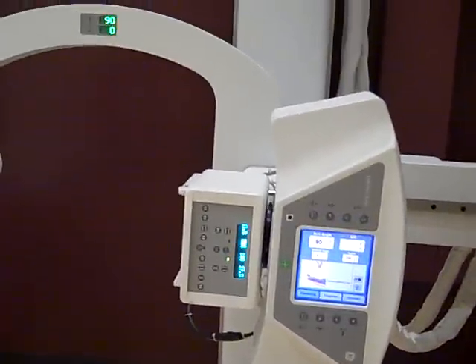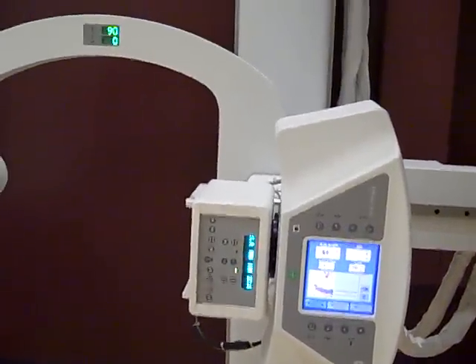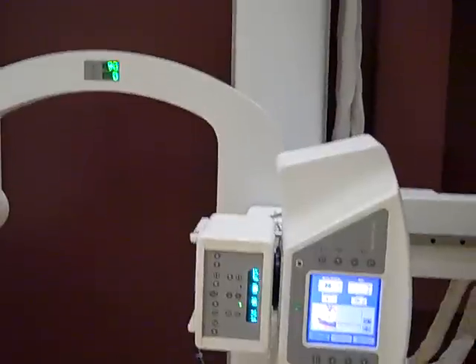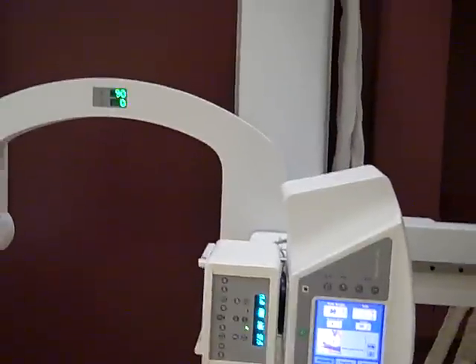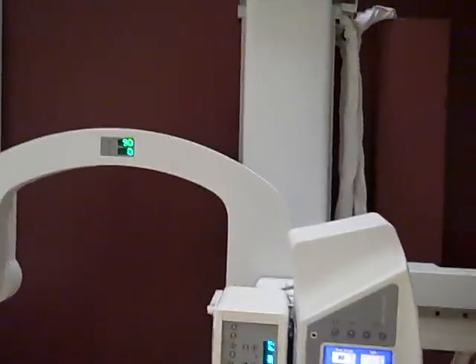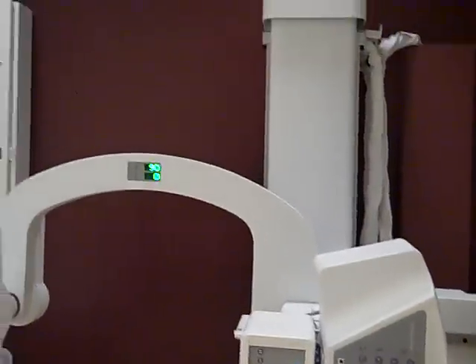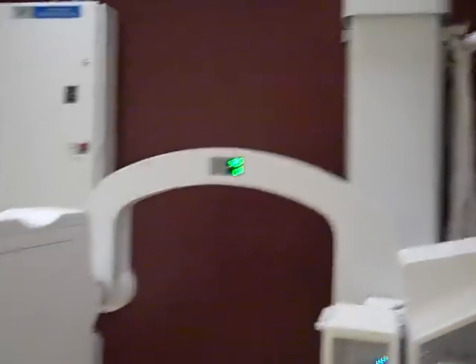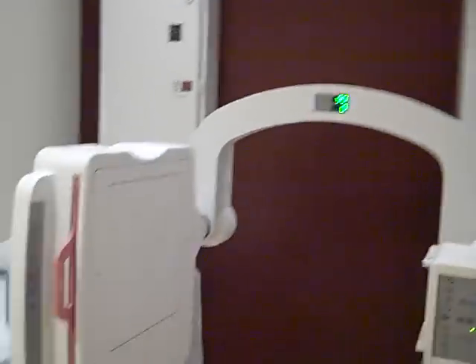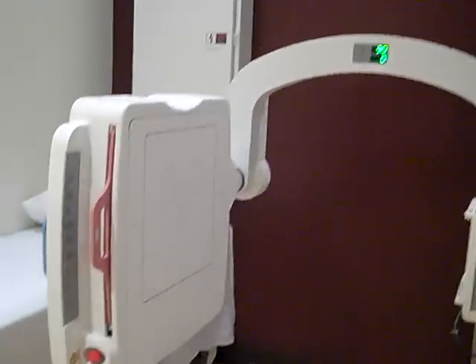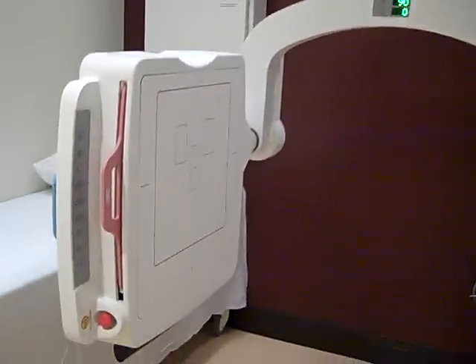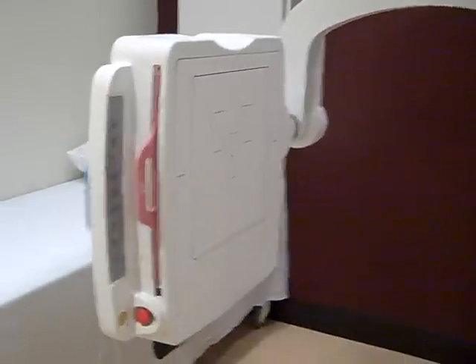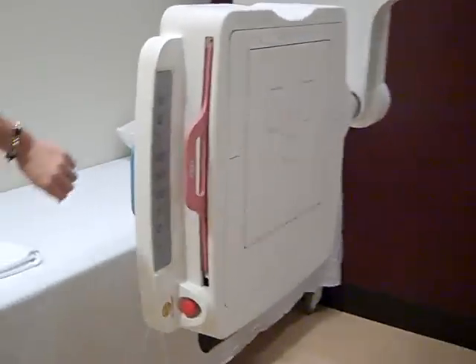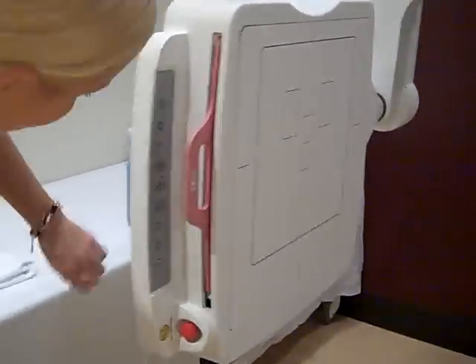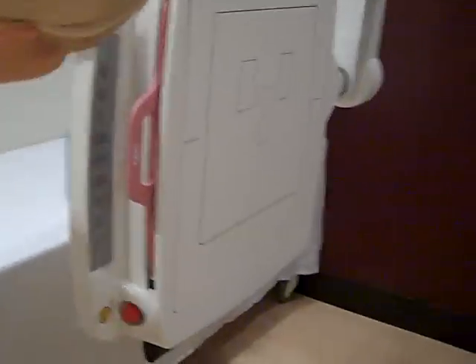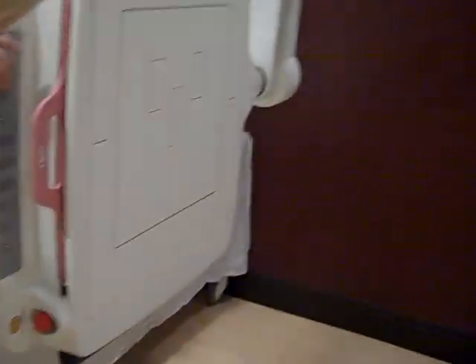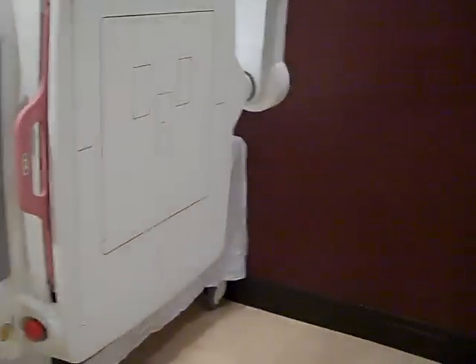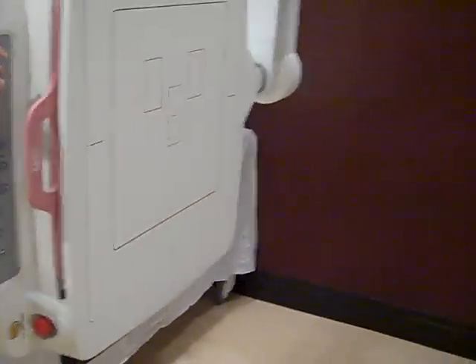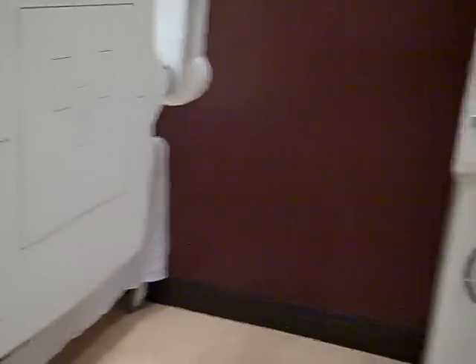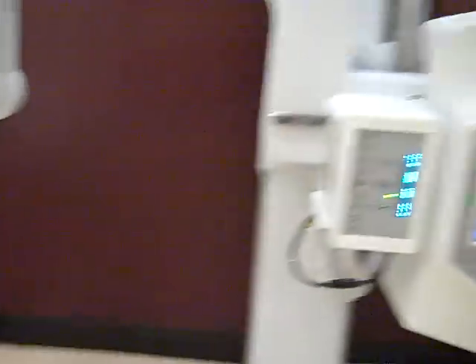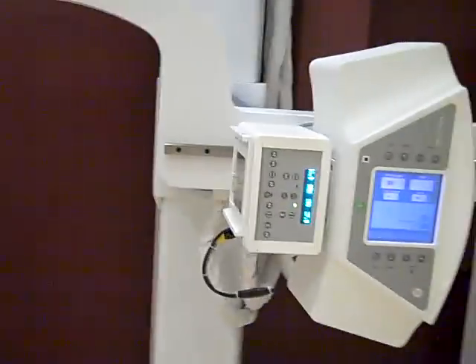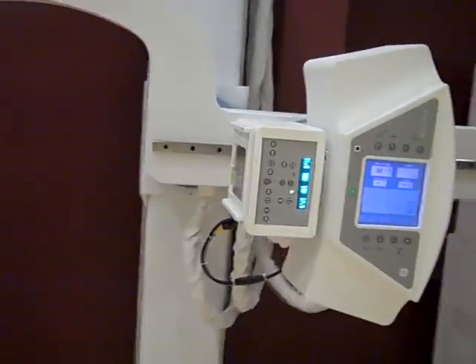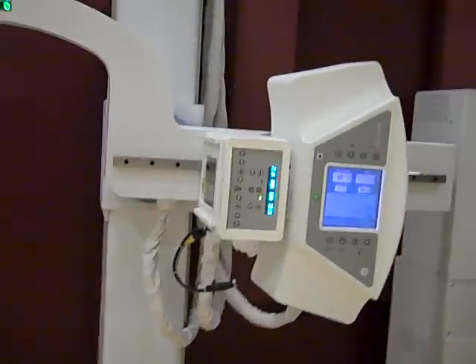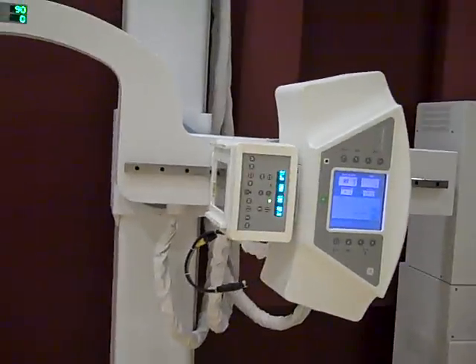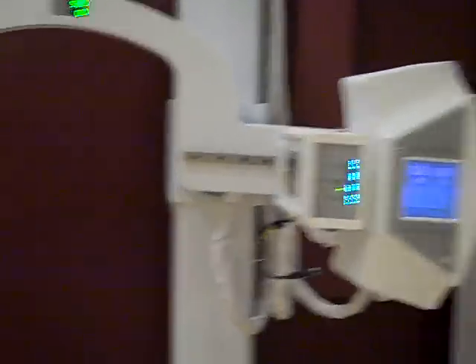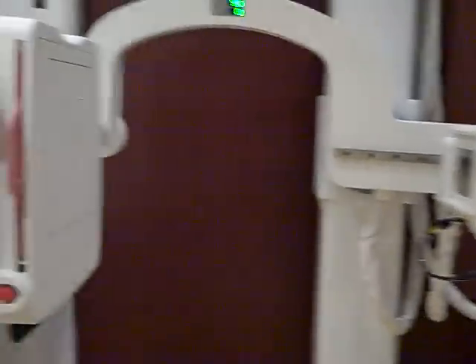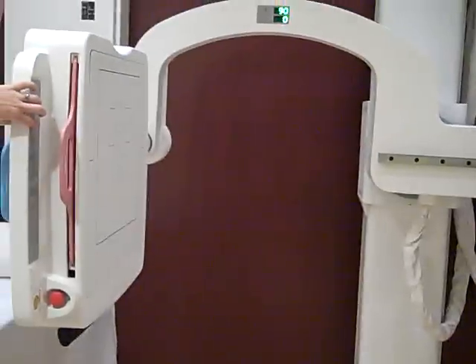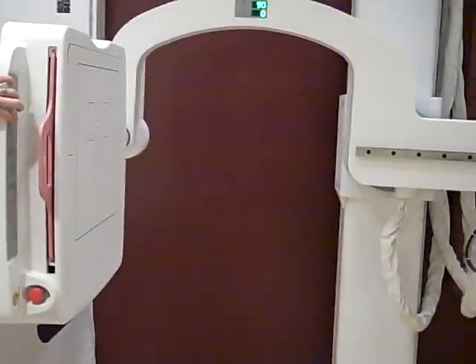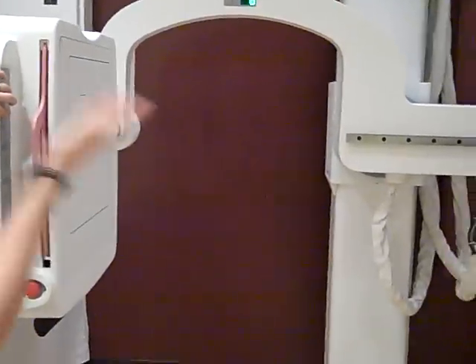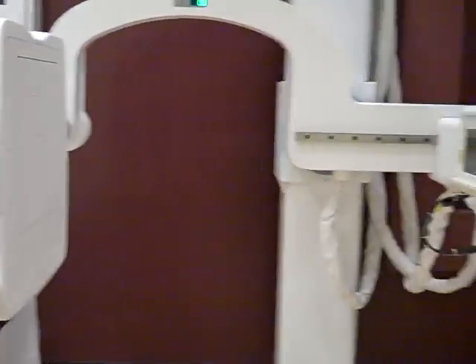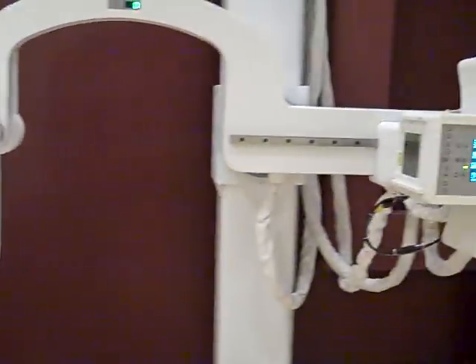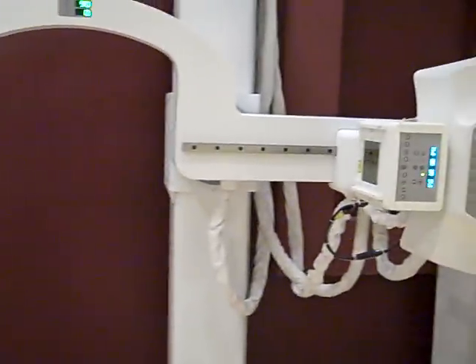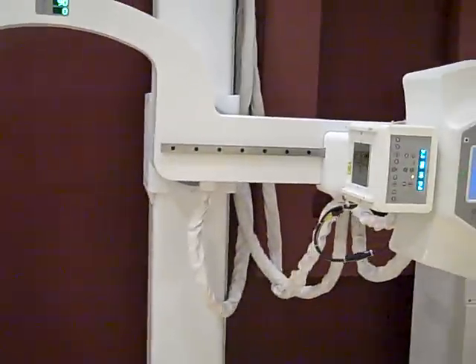We have full range of motion so it tilts at the touch of a button. It sets up automatically for chest x-rays.